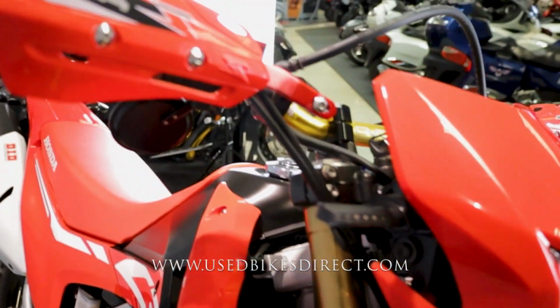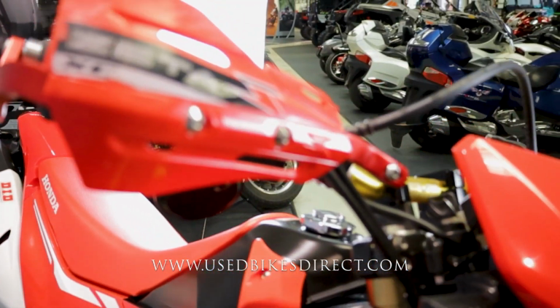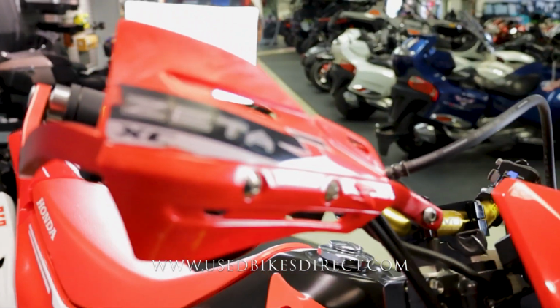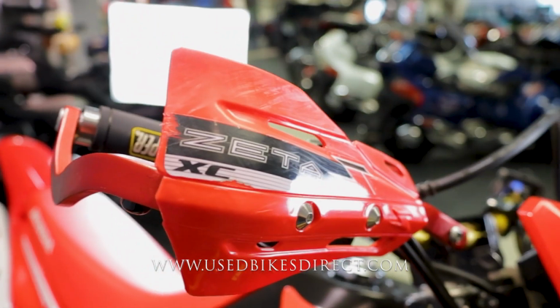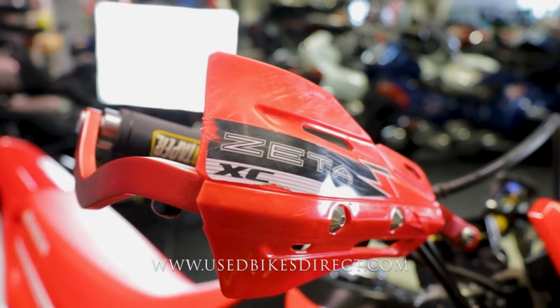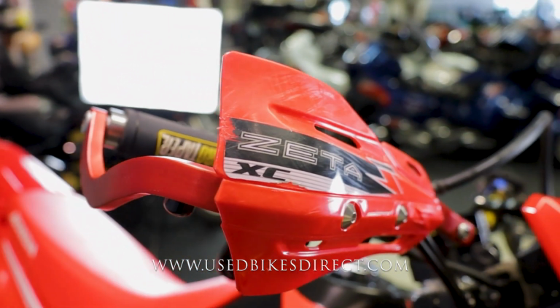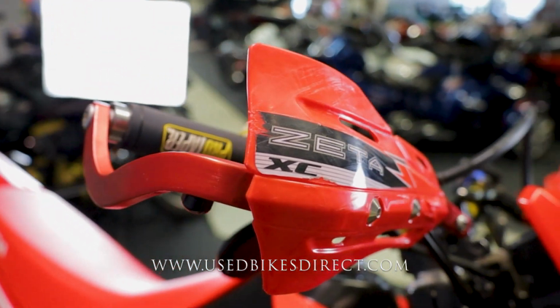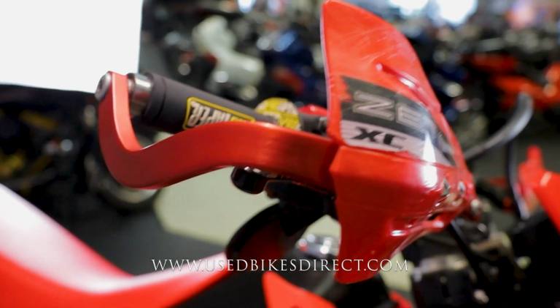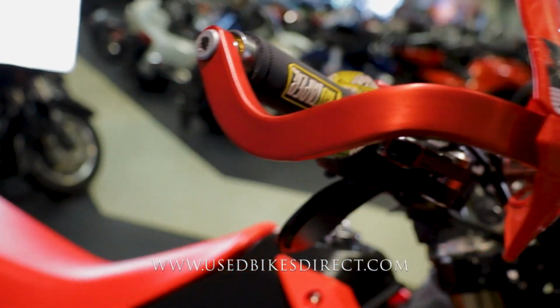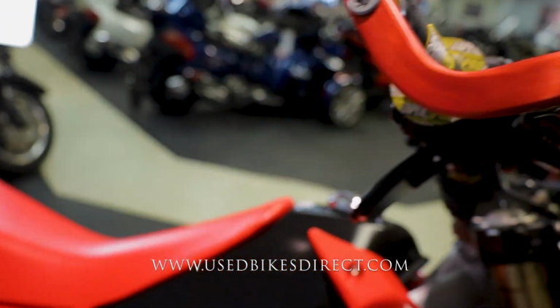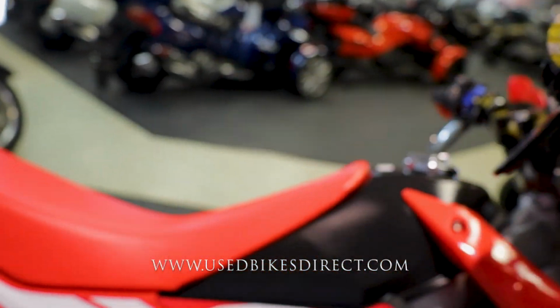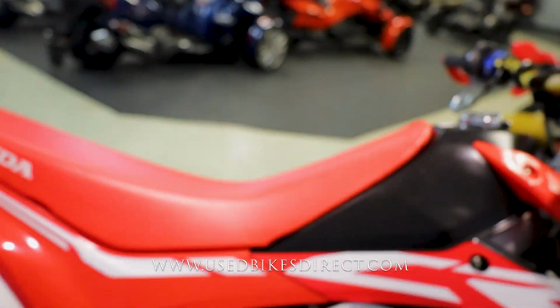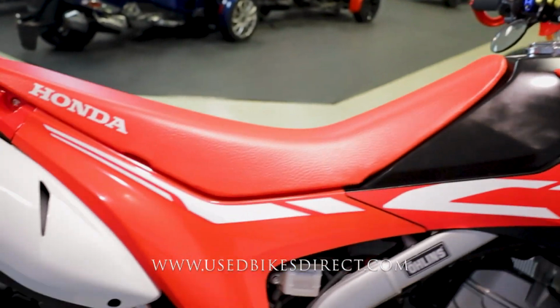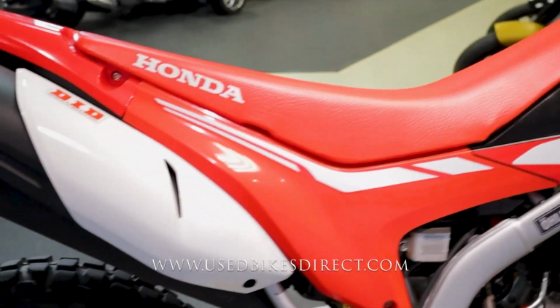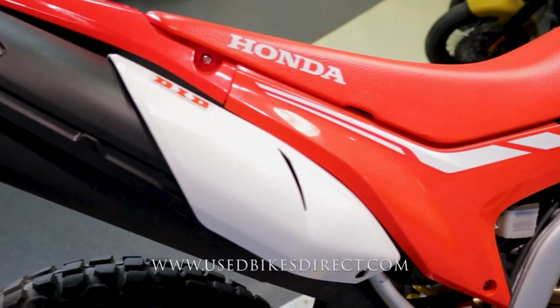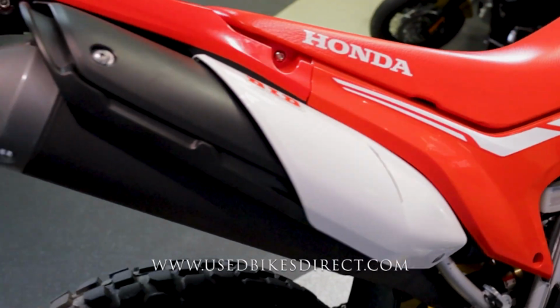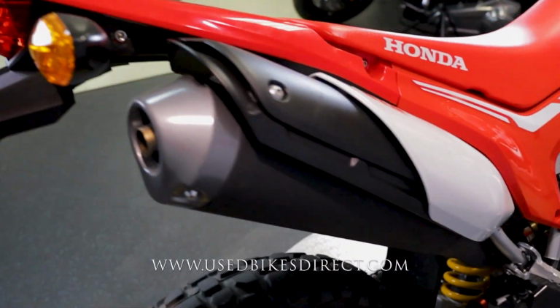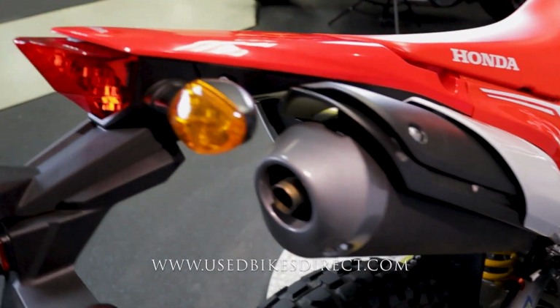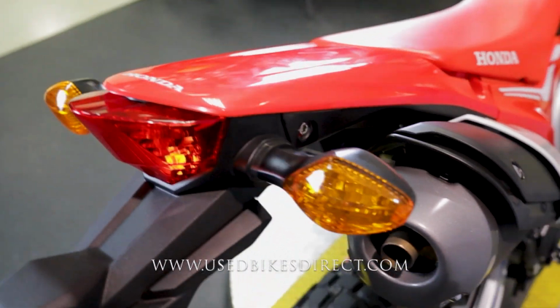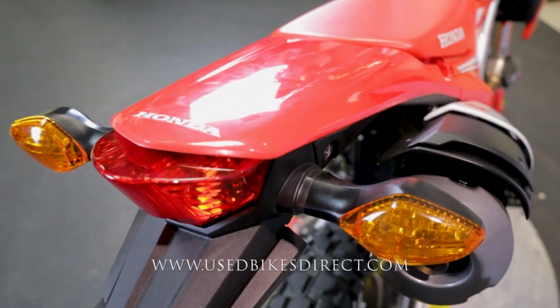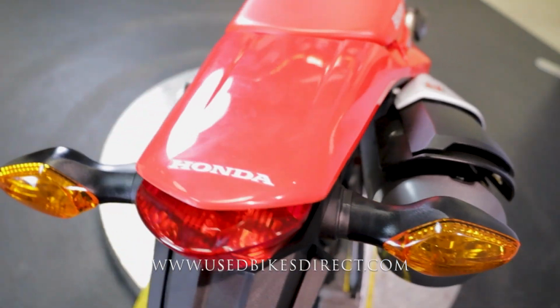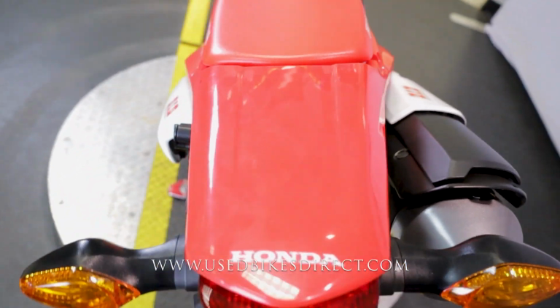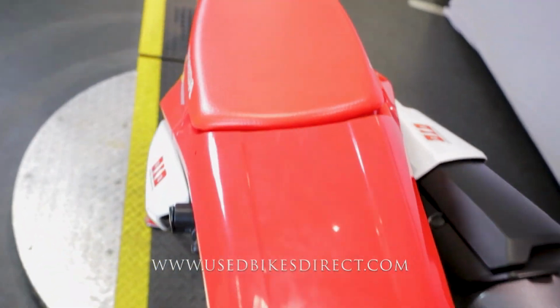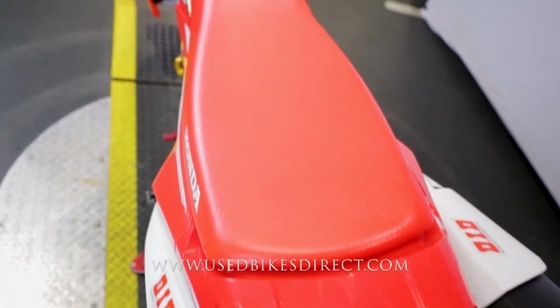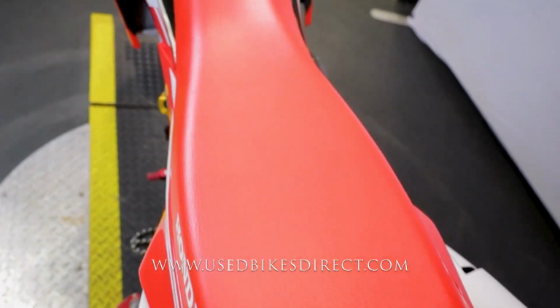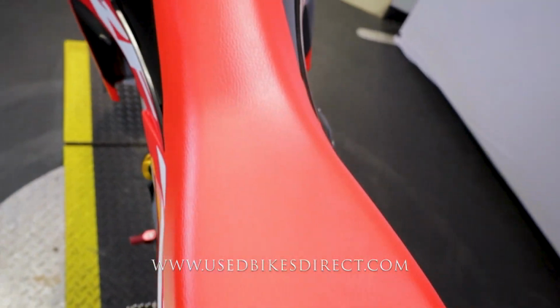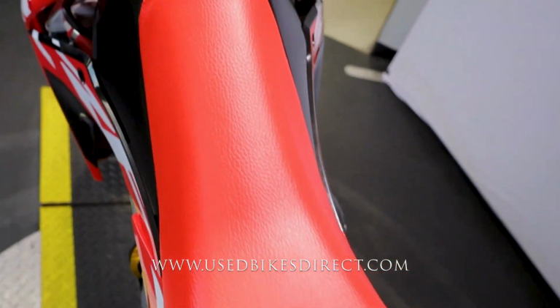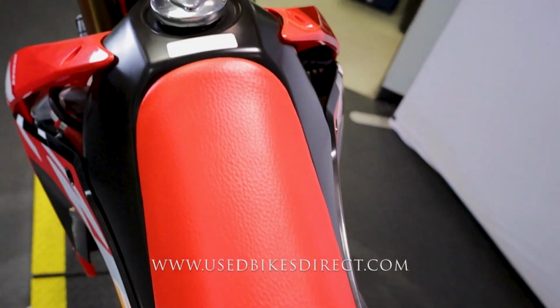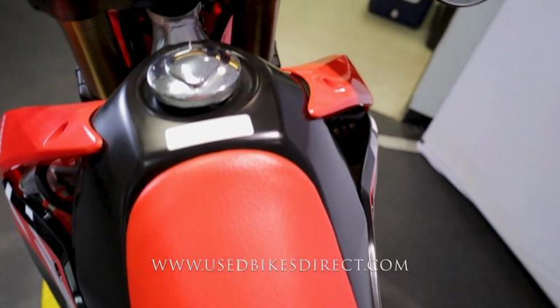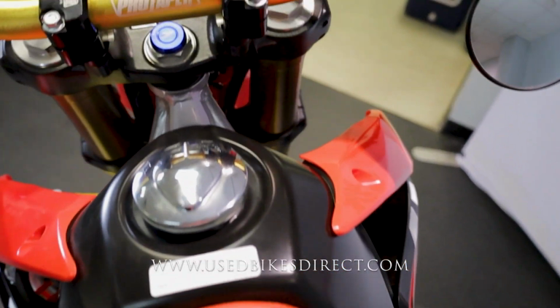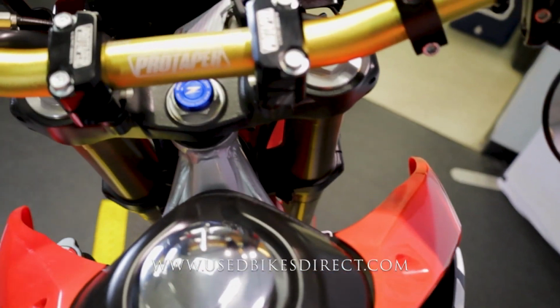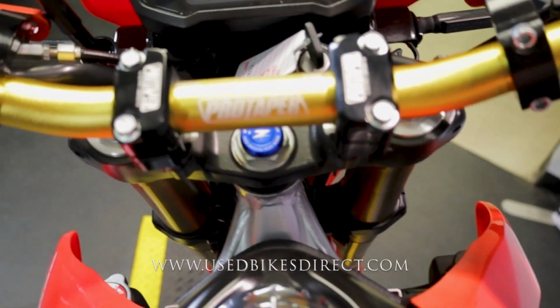Checking out the right side of the bike — more or less a reflection of what we saw on the left: a couple more scratches in the hand guard, and that's really going to be it. This thing is a beauty for sure and an absolute blast to ride on the street or on the trails.